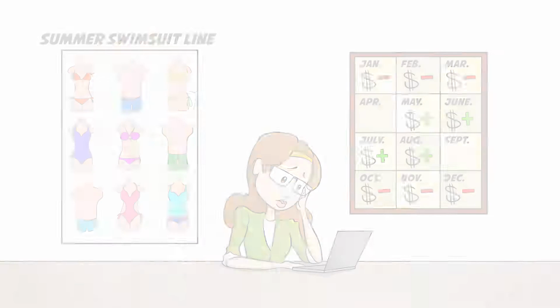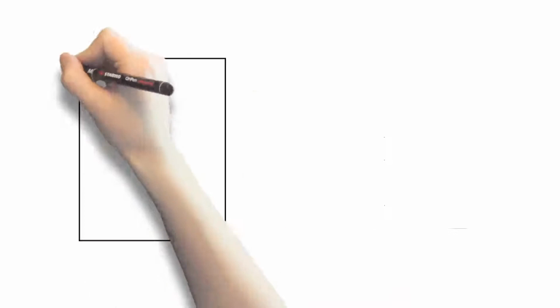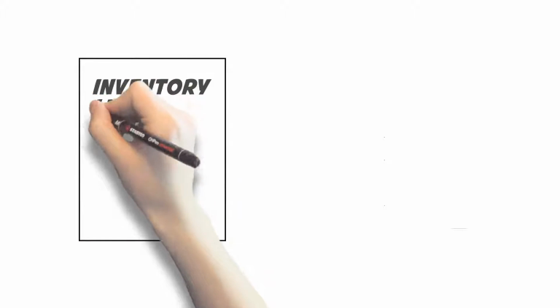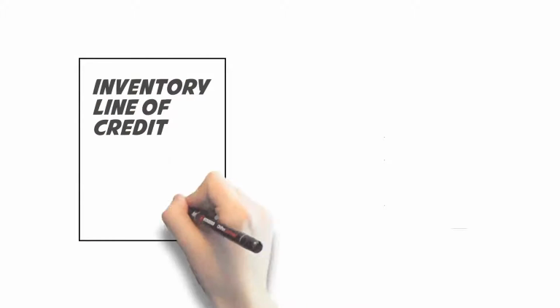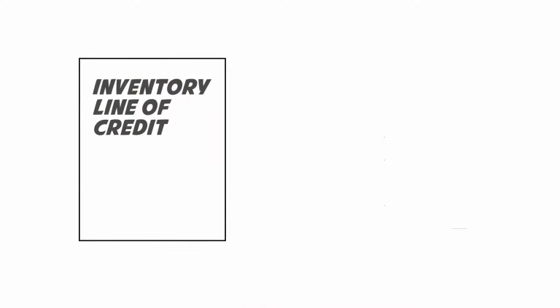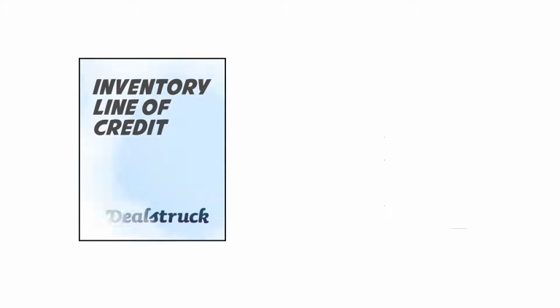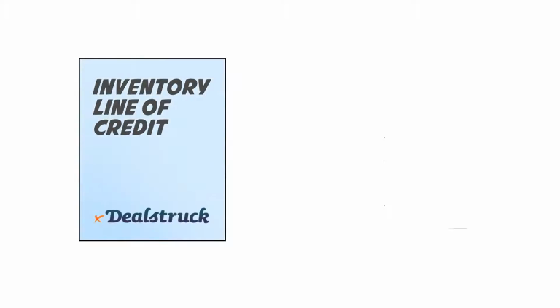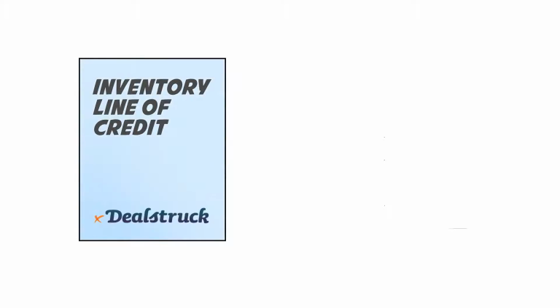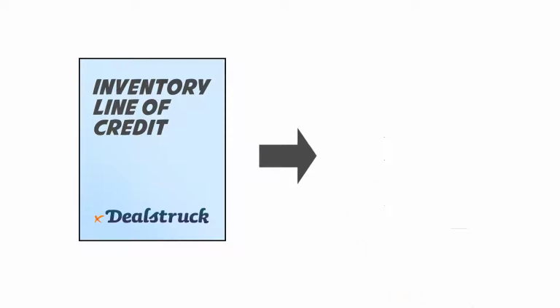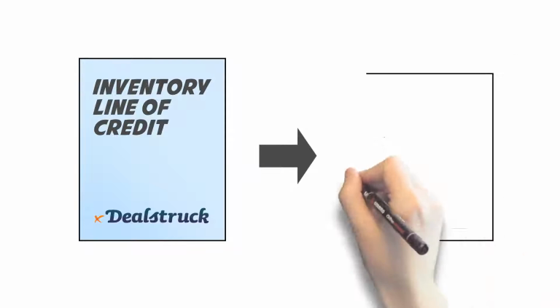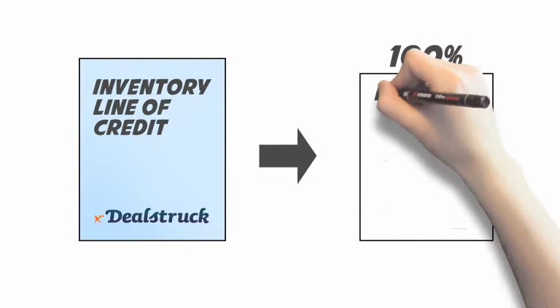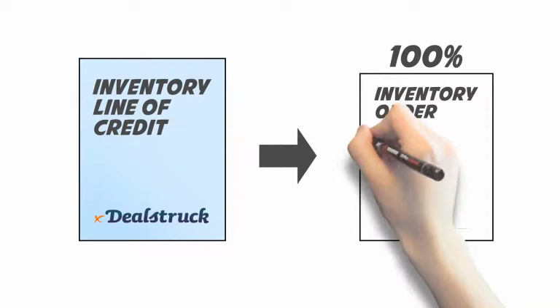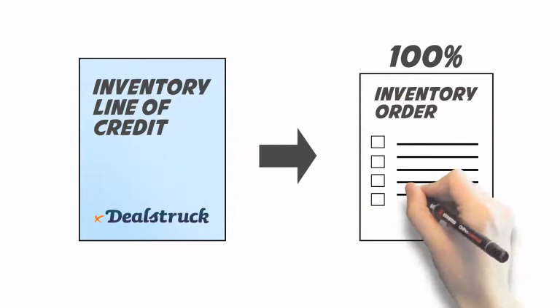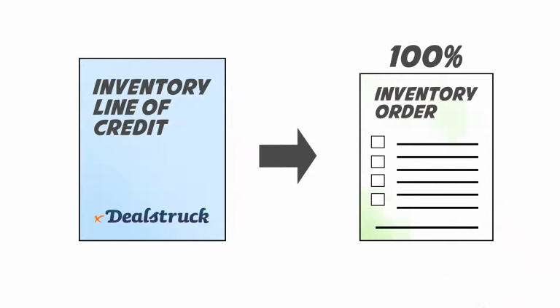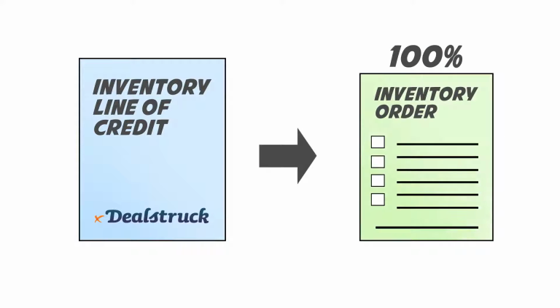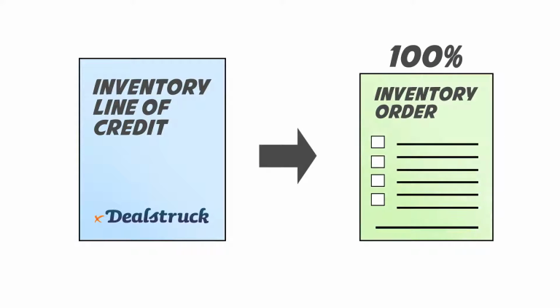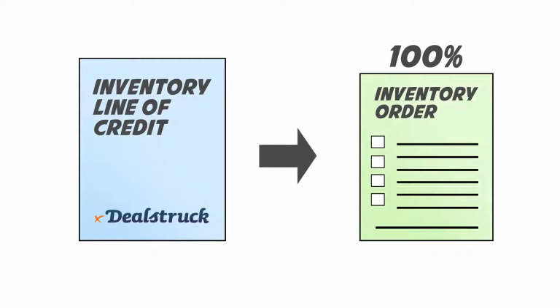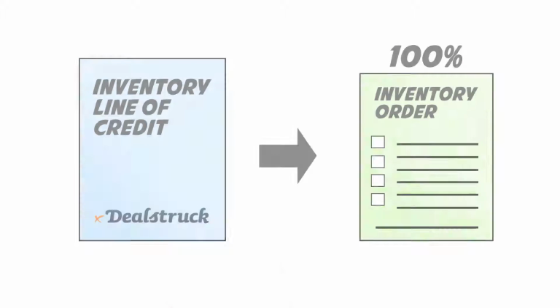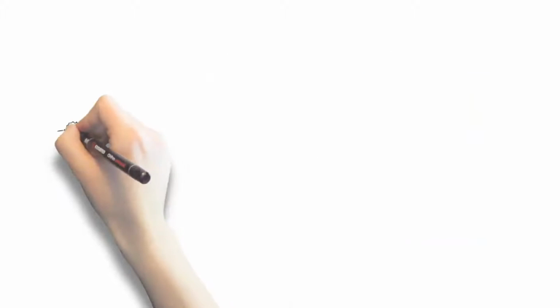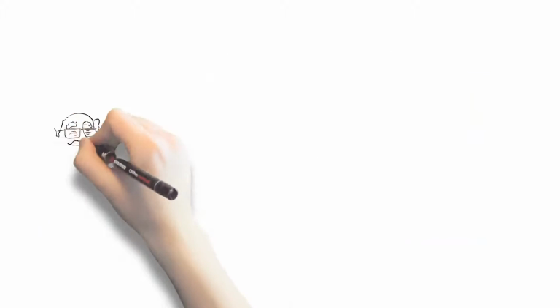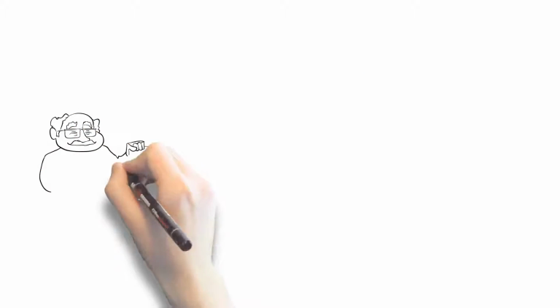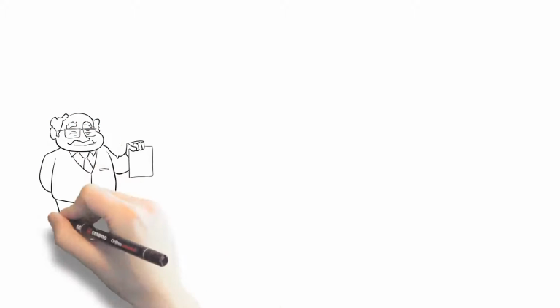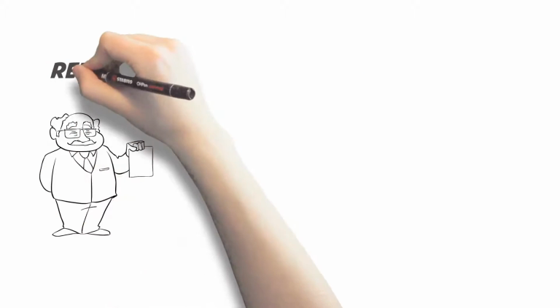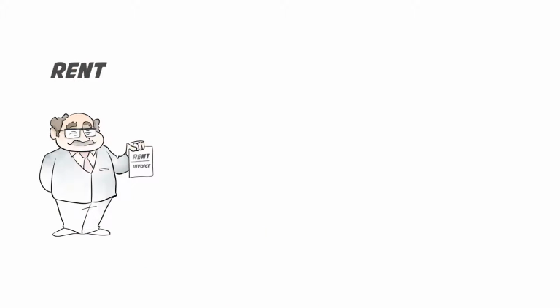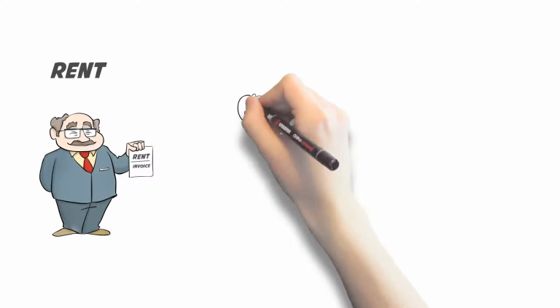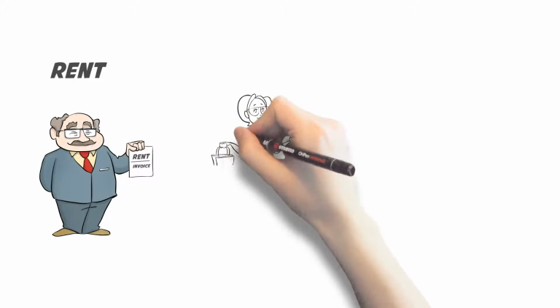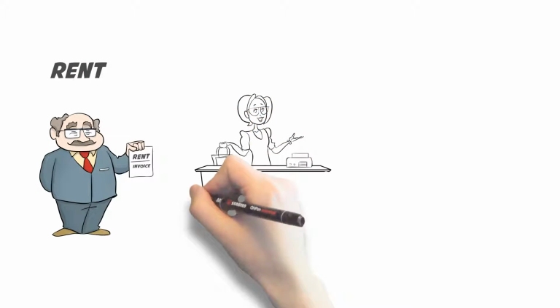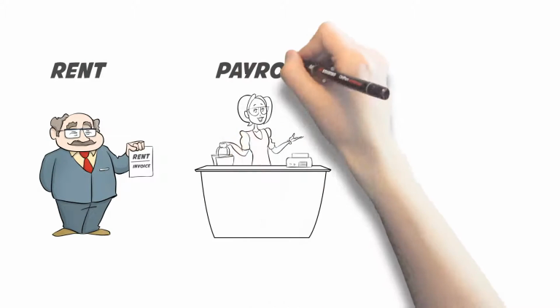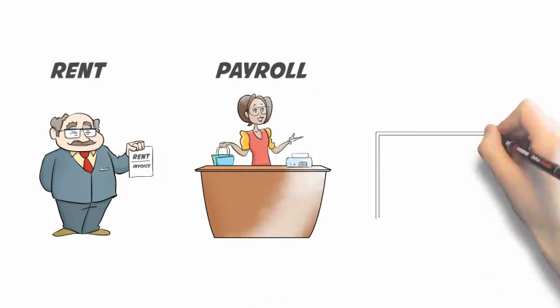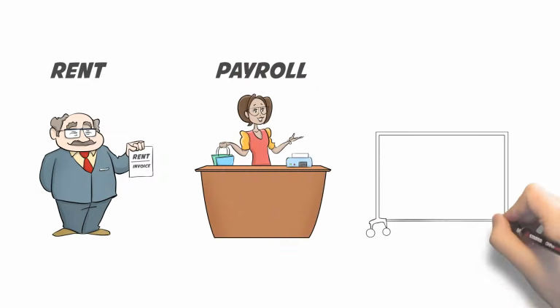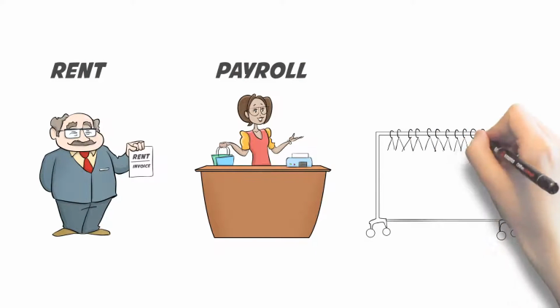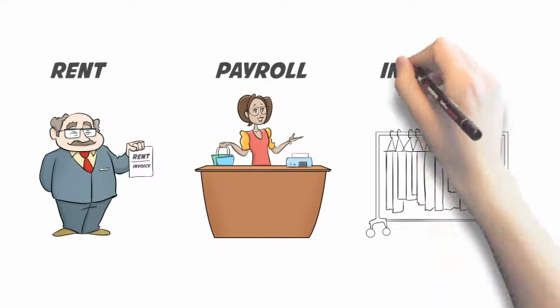Amy was approved for an inventory credit line from DealStruck, allowing her to borrow up to 100% of the cost of her inventory order. Now her cash is freed up for other expenses, like rent or payroll, and she can even buy more inventory than before.